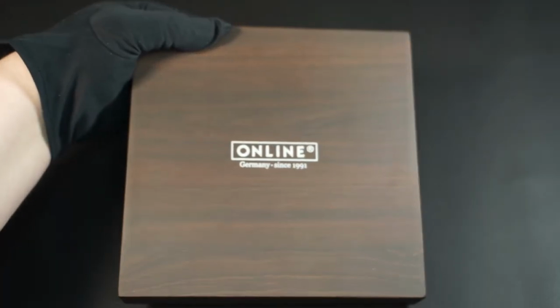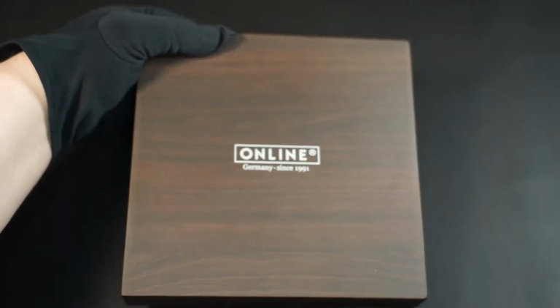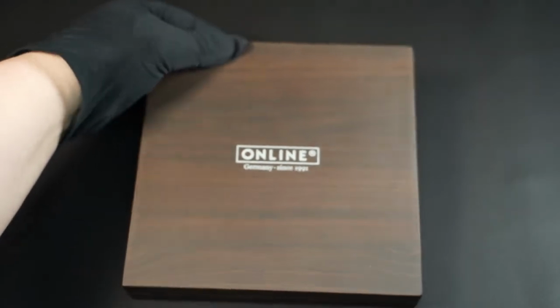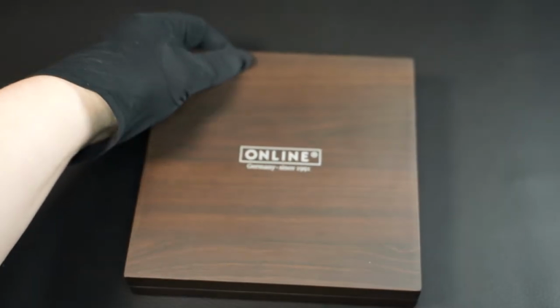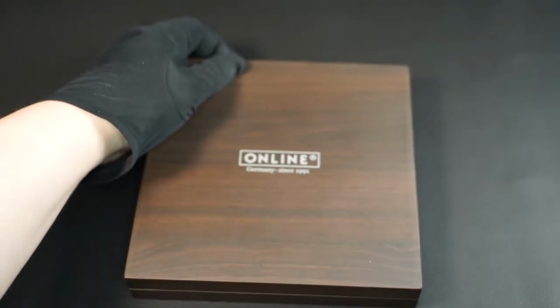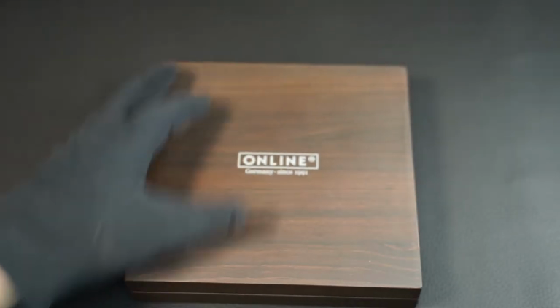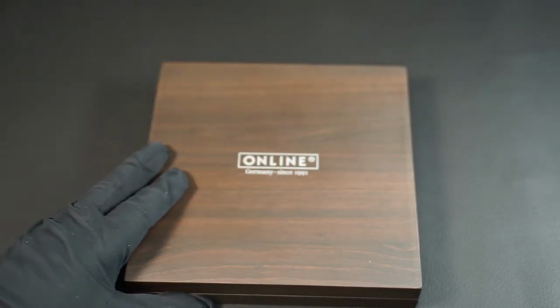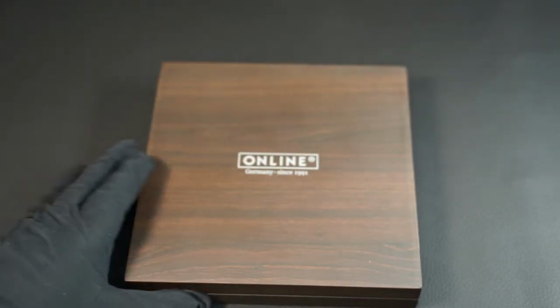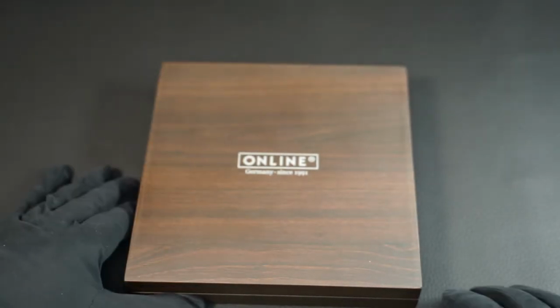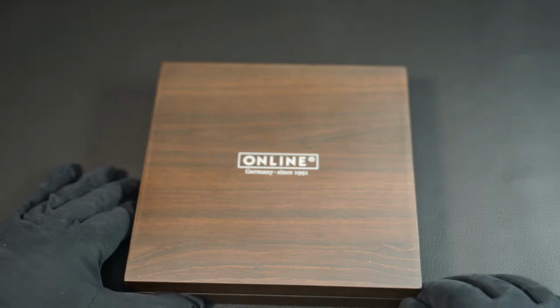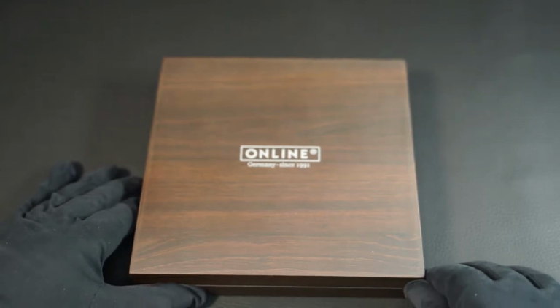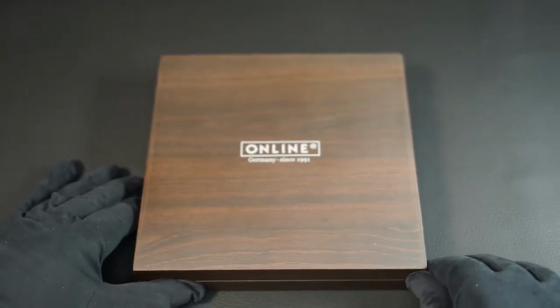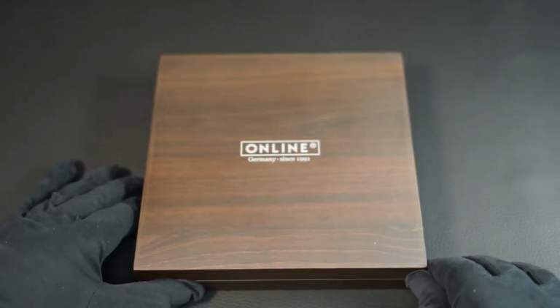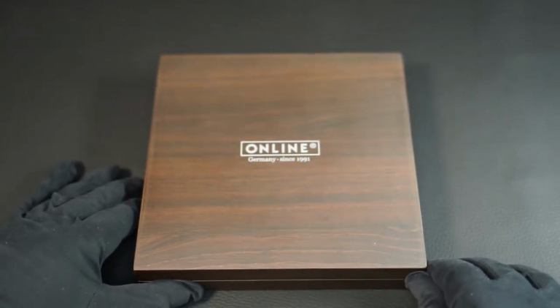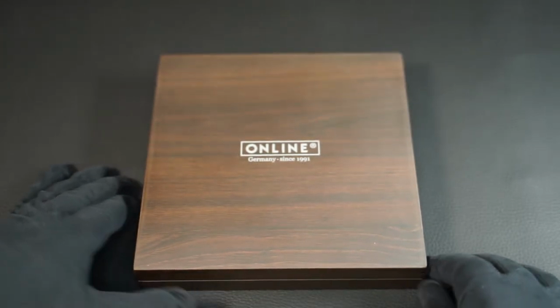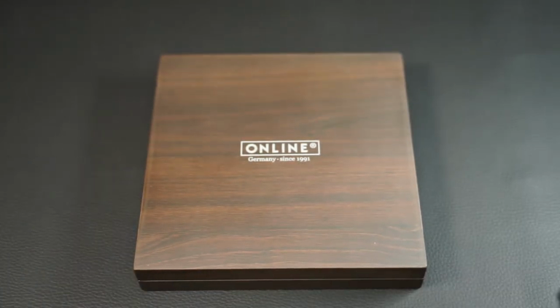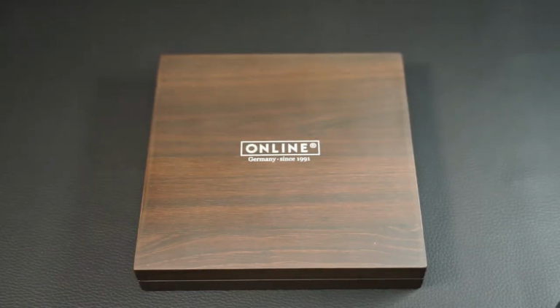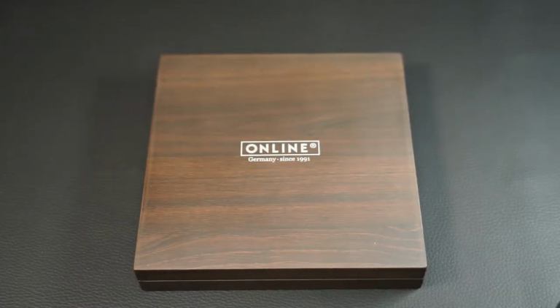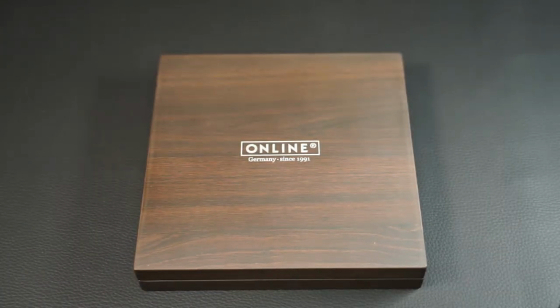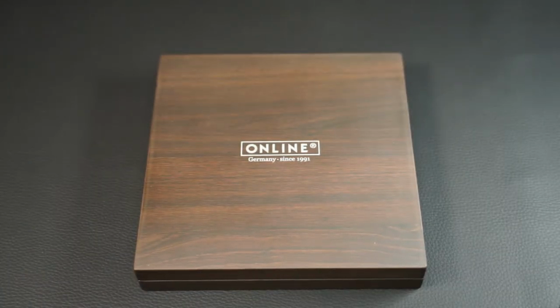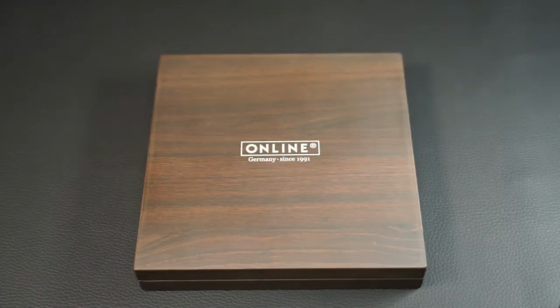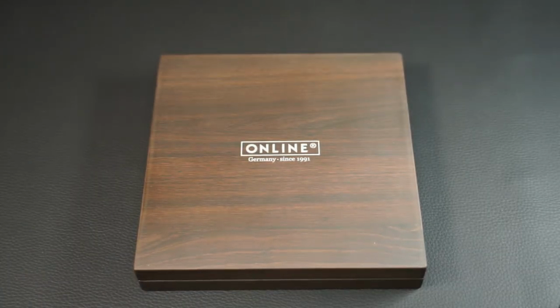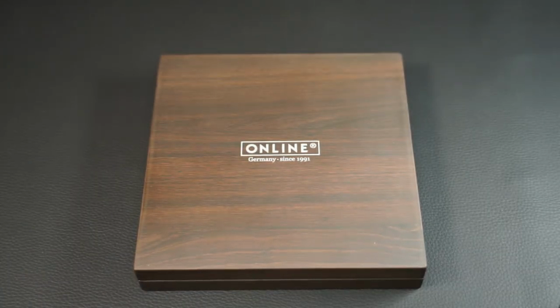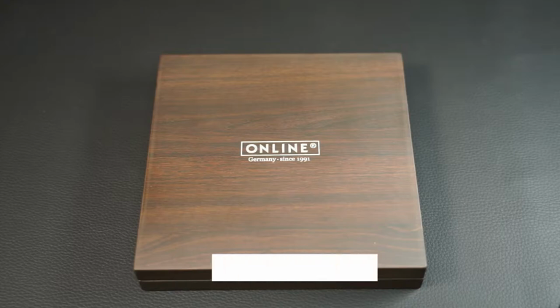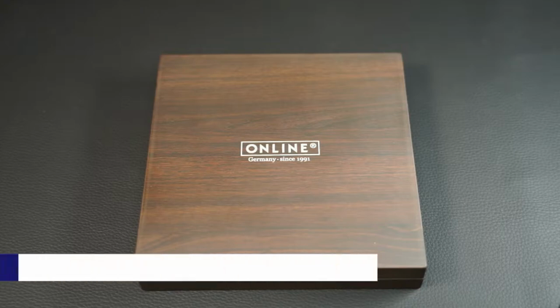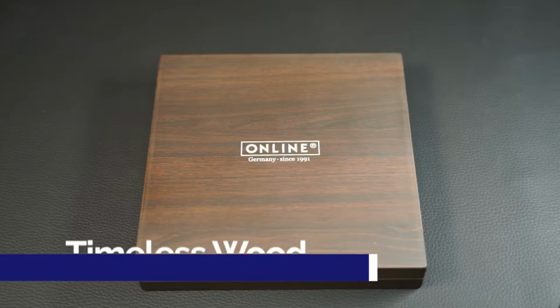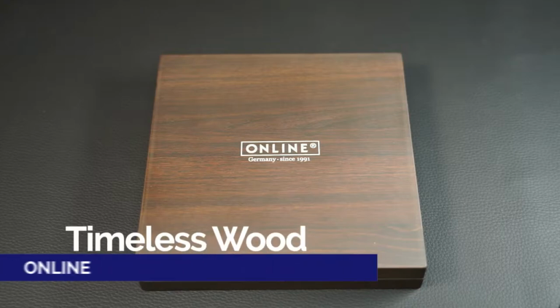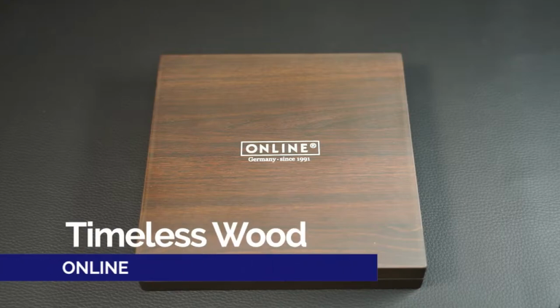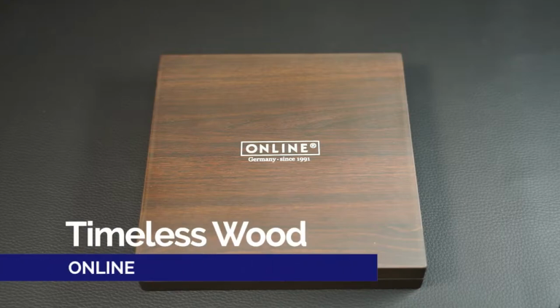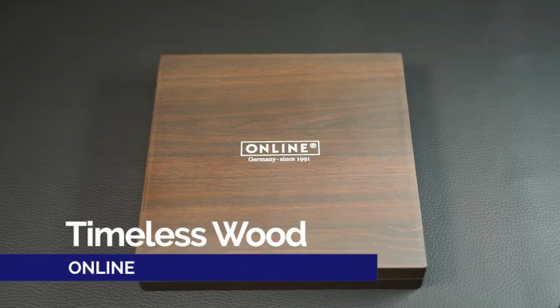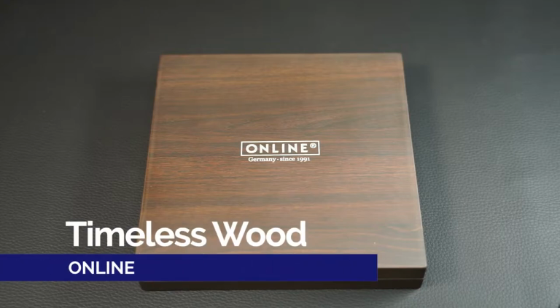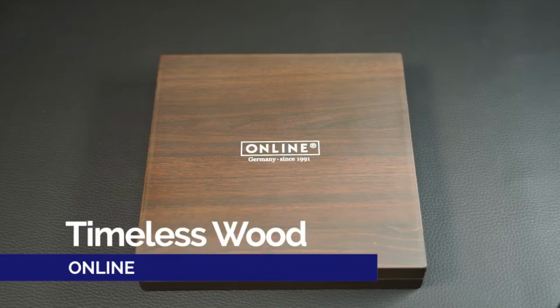In addition, of course, we will answer the question: is the fountain pen good? Can you use it? This elegant box clearly shows that this must be a special fountain pen, namely the Timeless Wood.